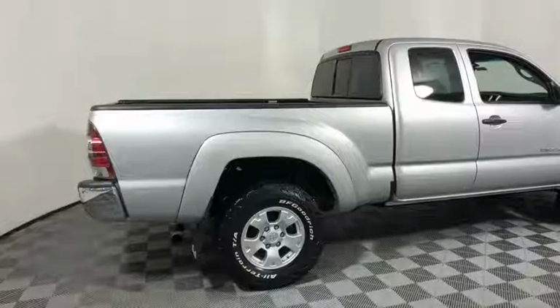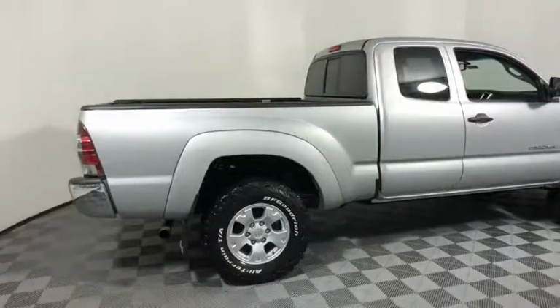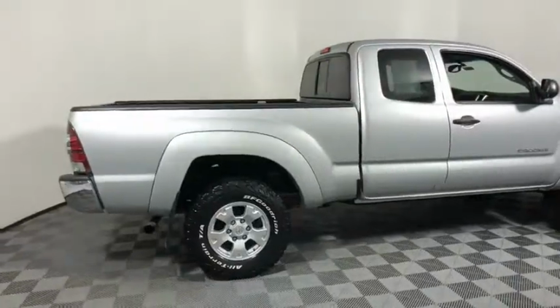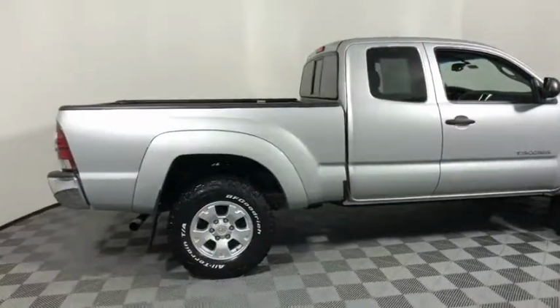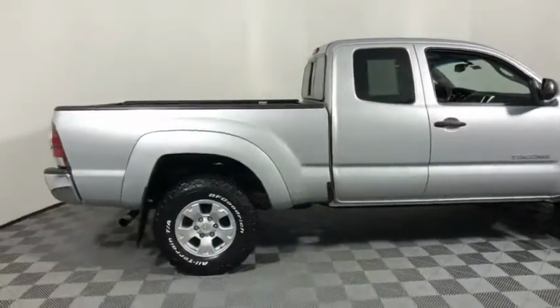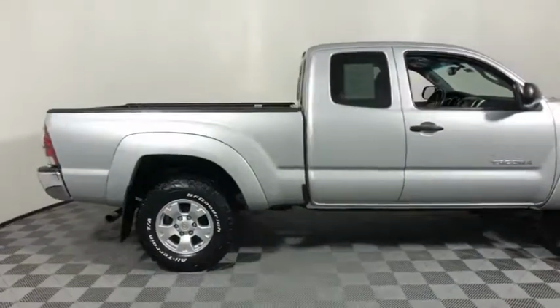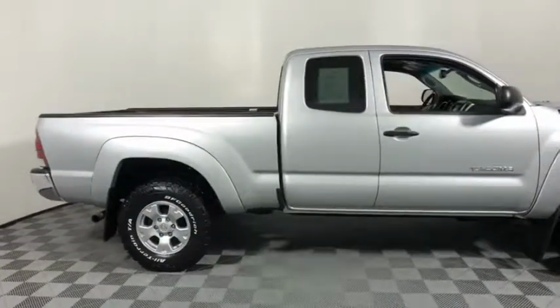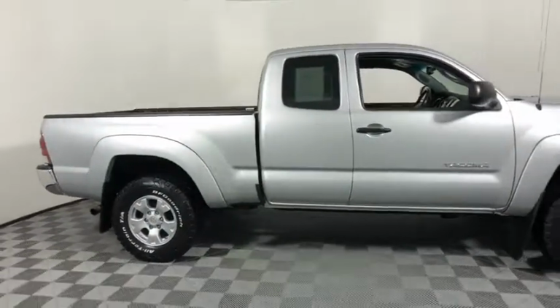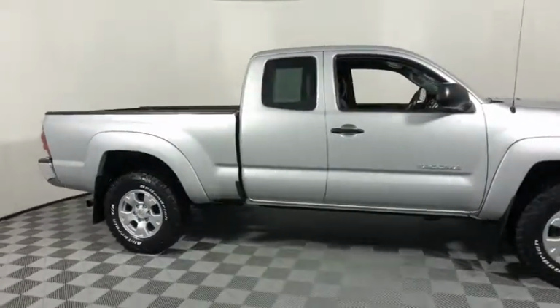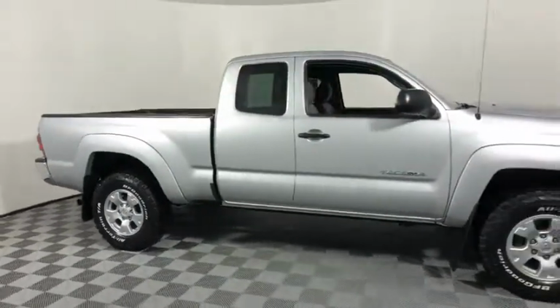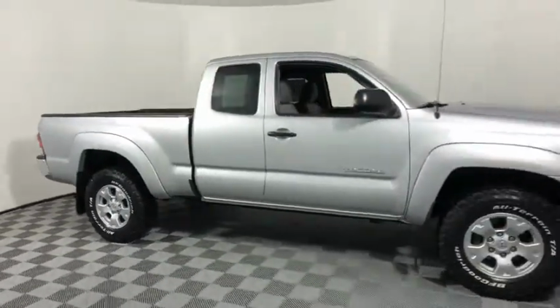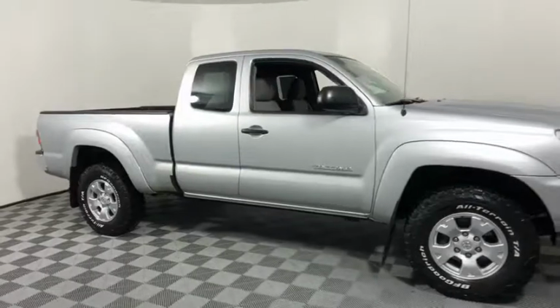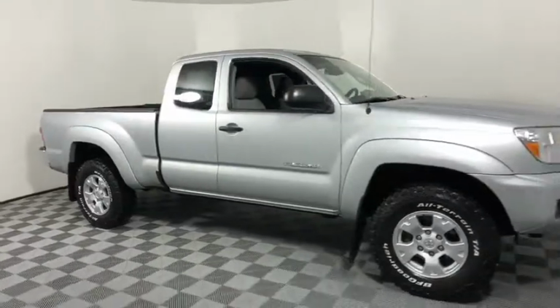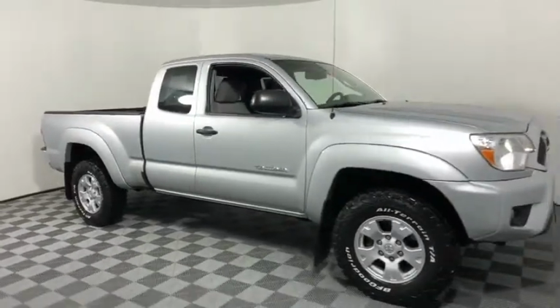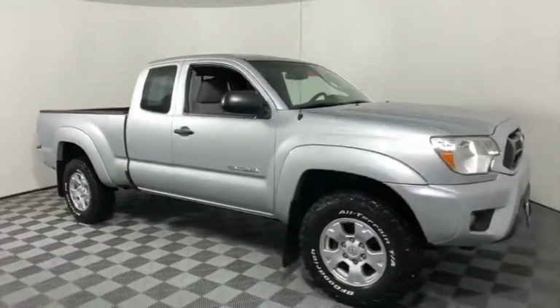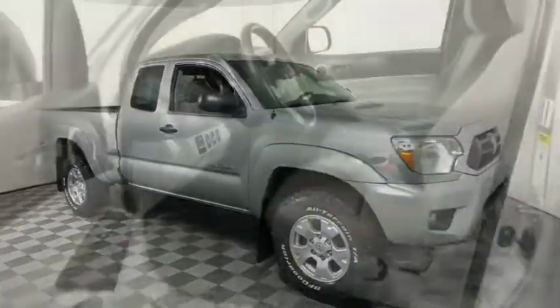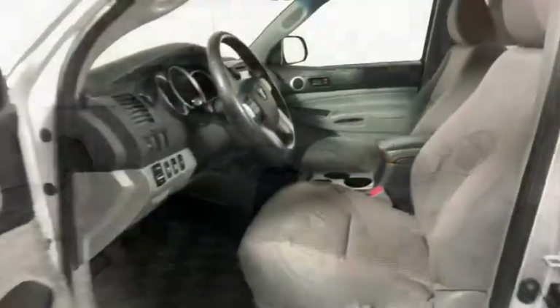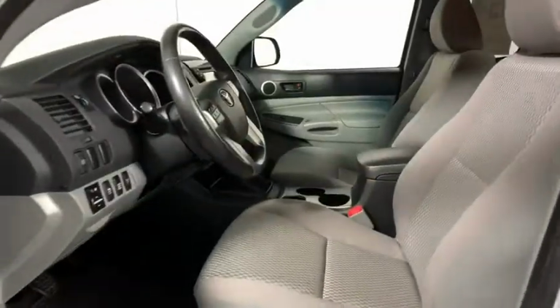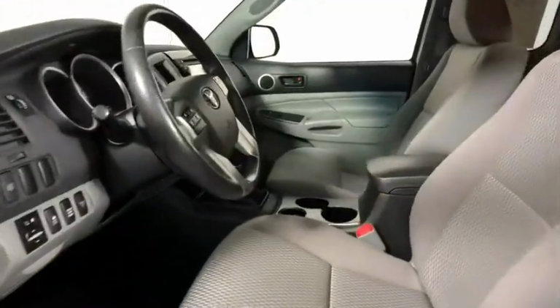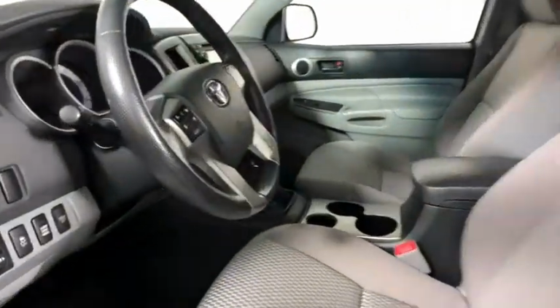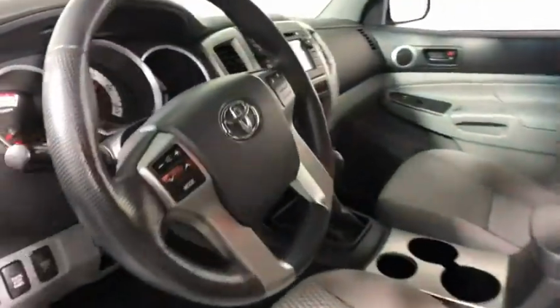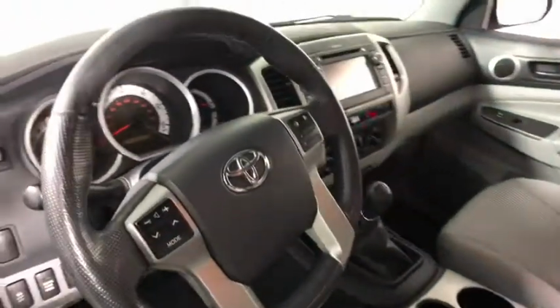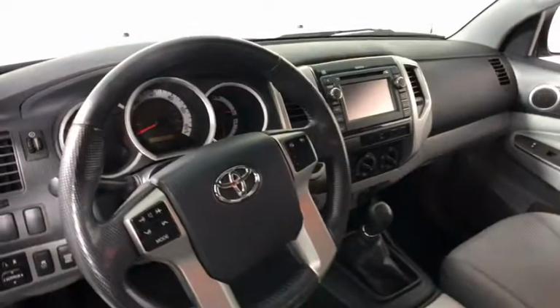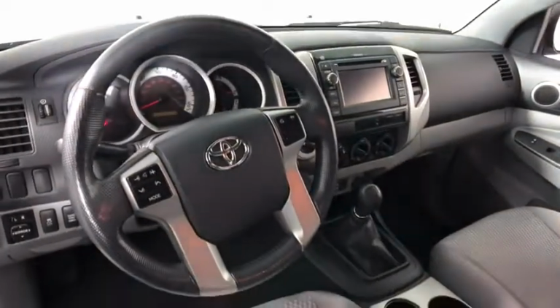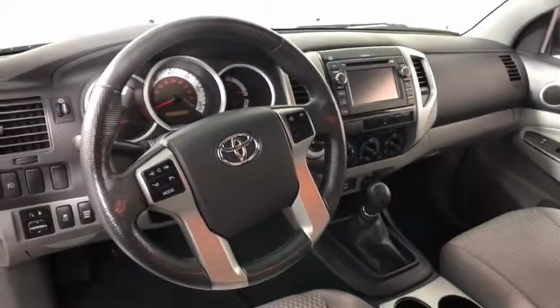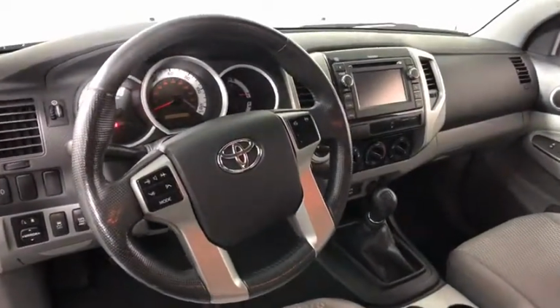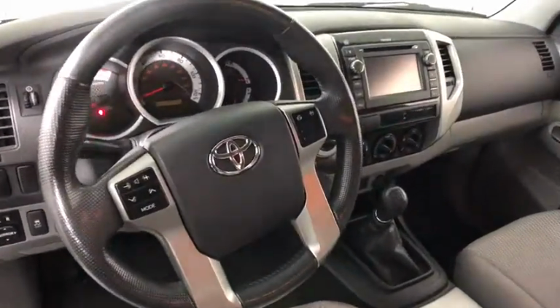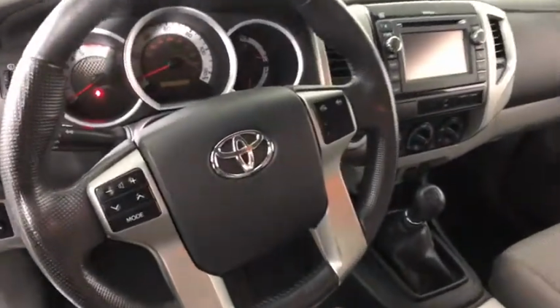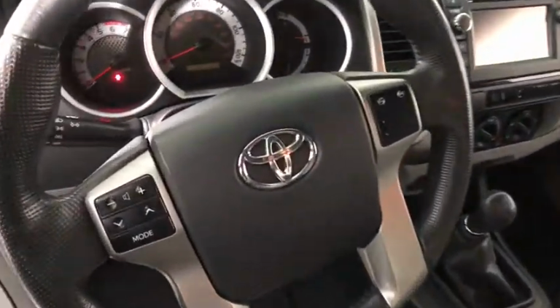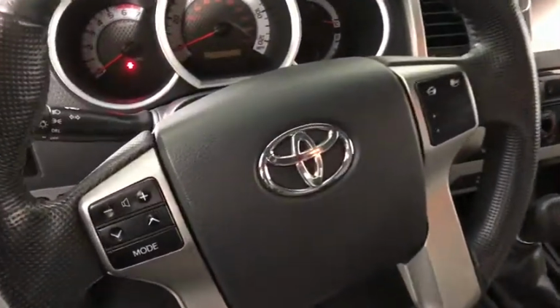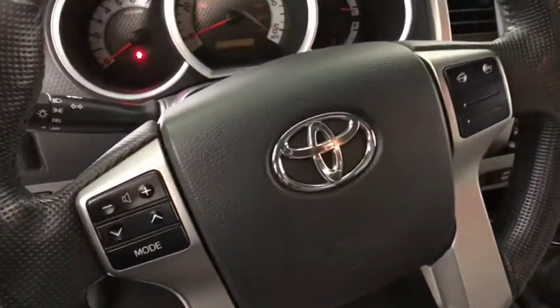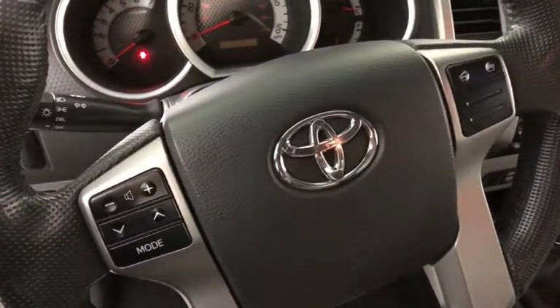The 2013 Toyota Tacoma. The Toyota Tacoma boasts a roomy interior, a powerful V6 option, and excellent off-road capability, and has been named the best-selling compact pickup by MotorIntelligence.com five years in a row.